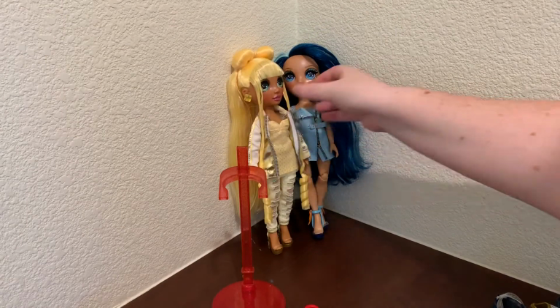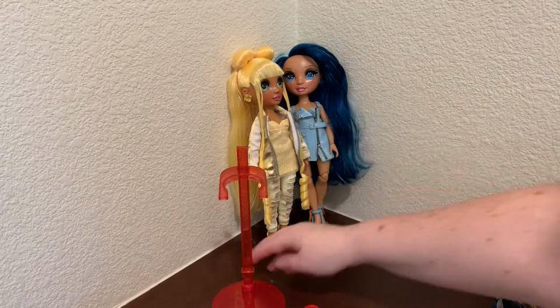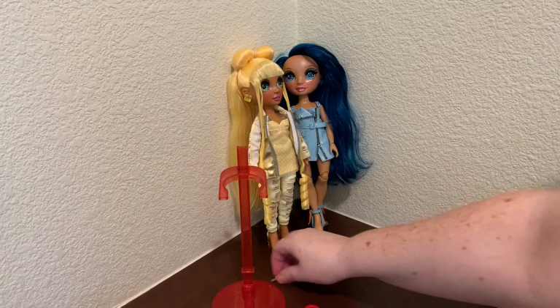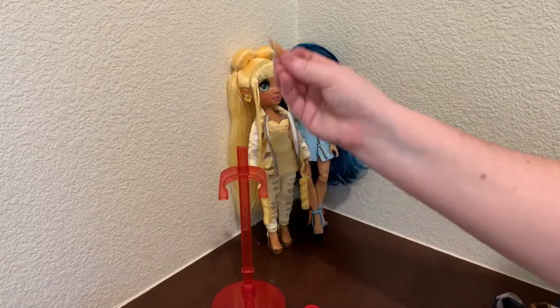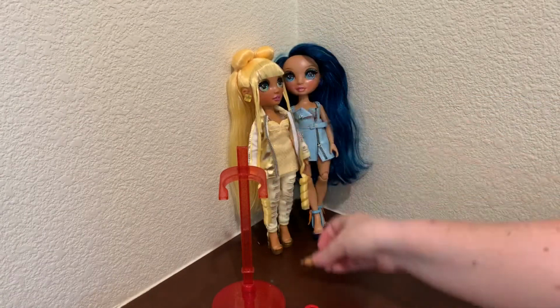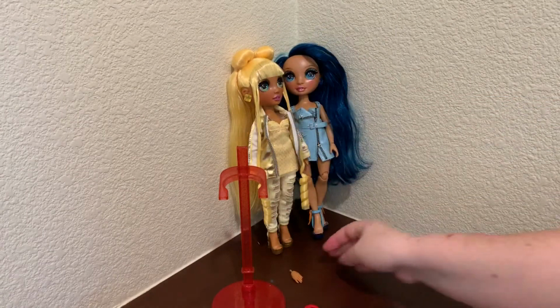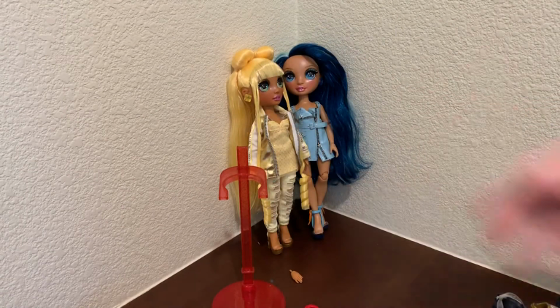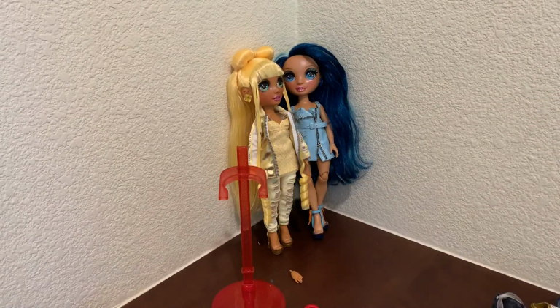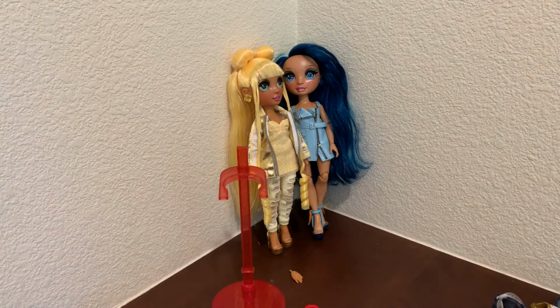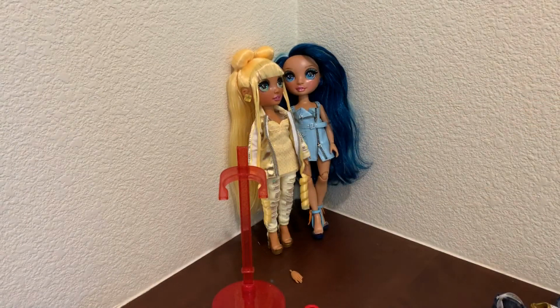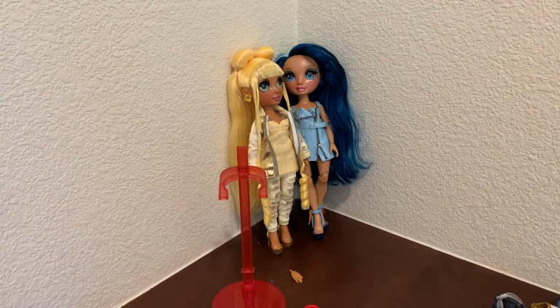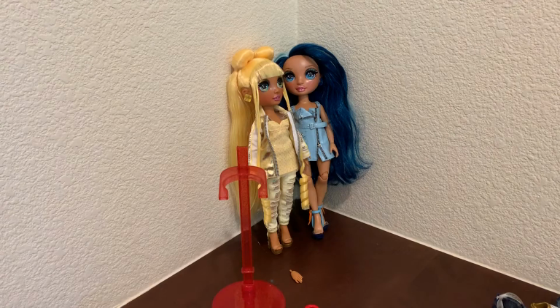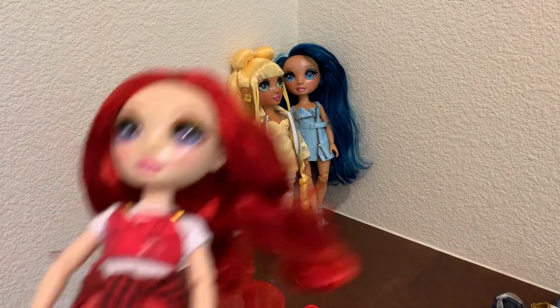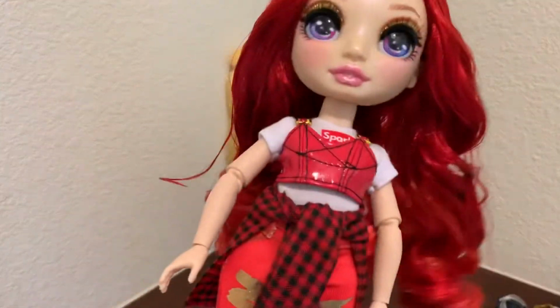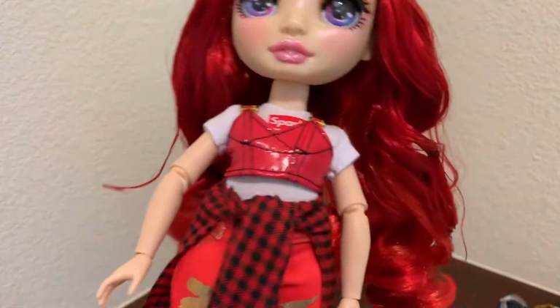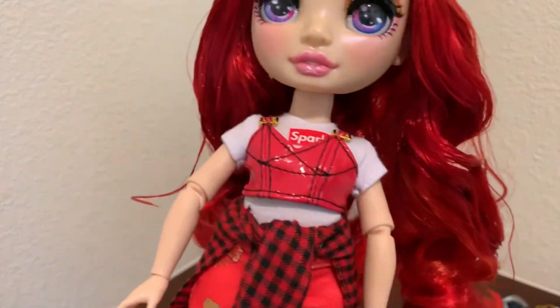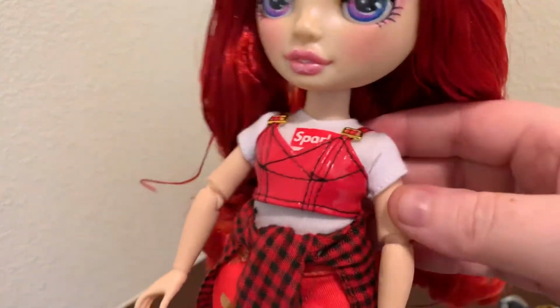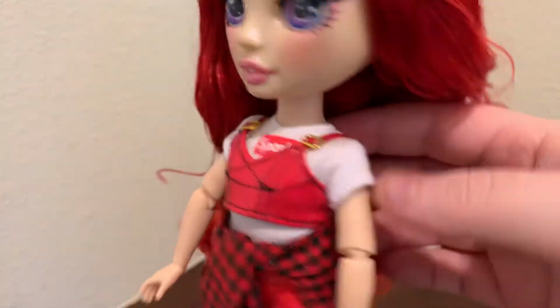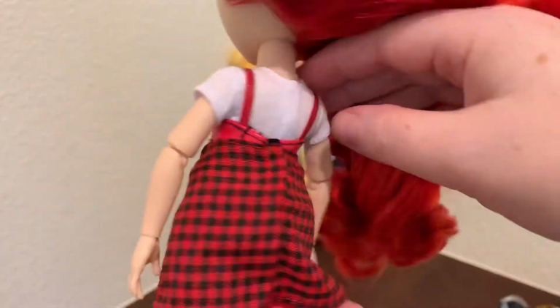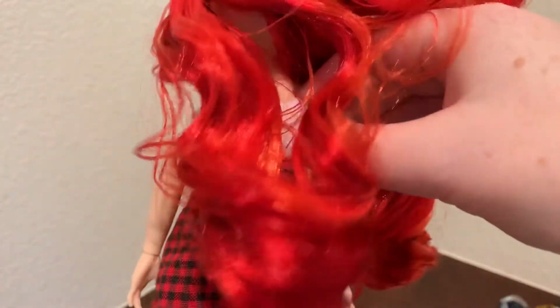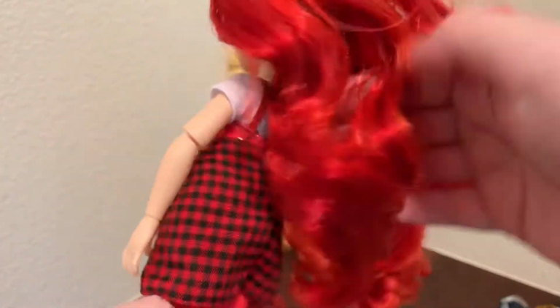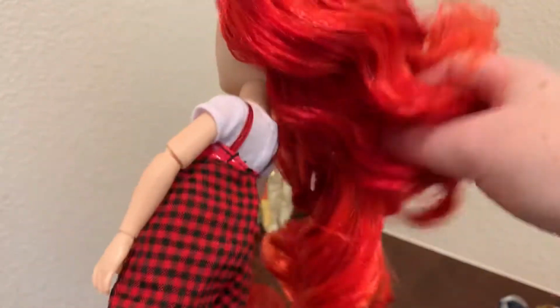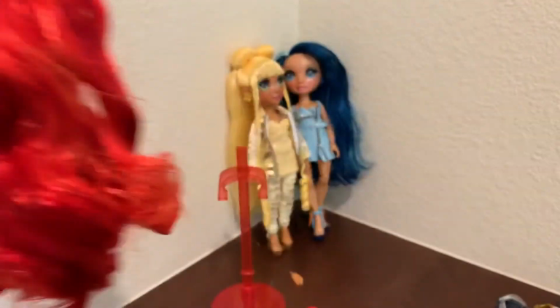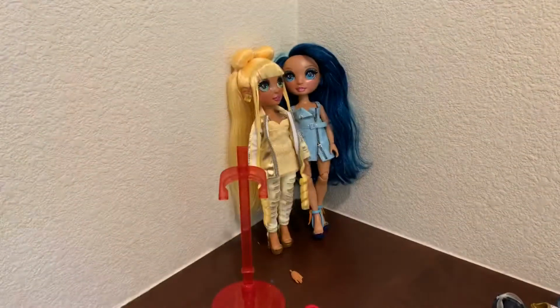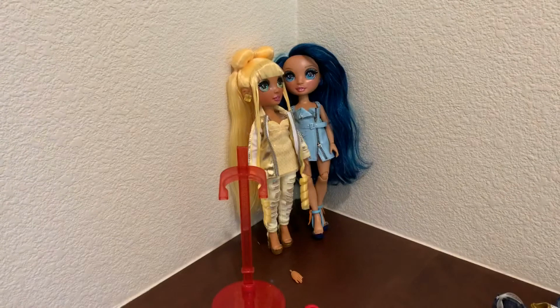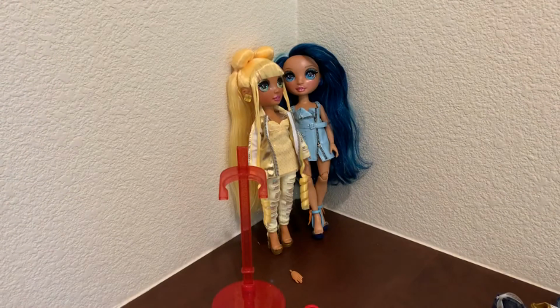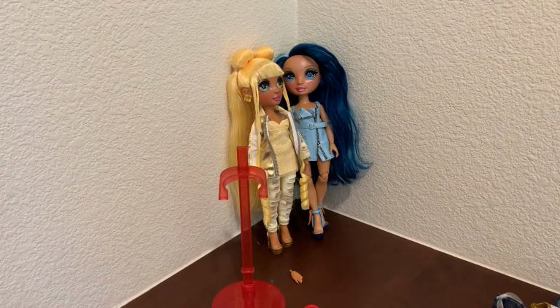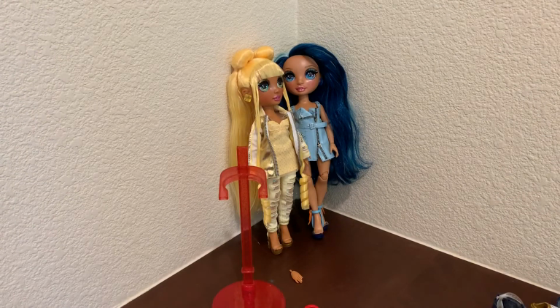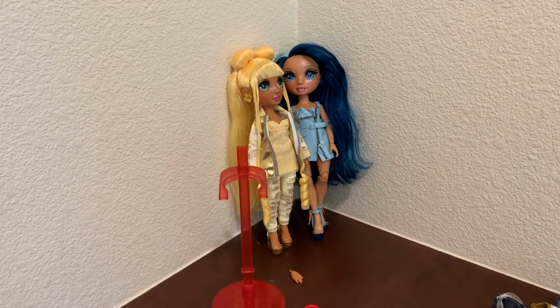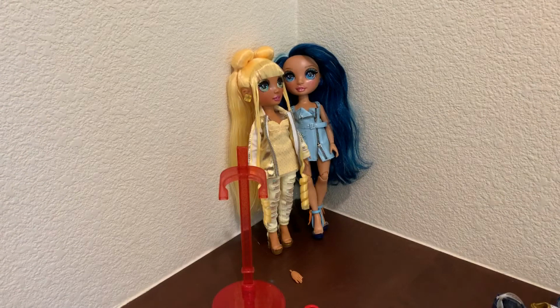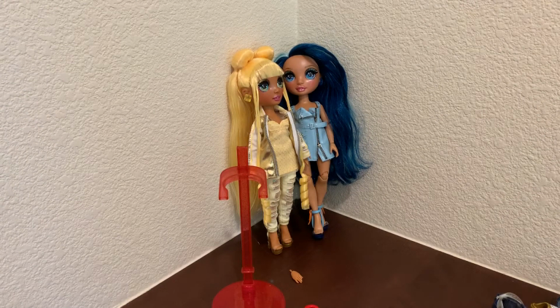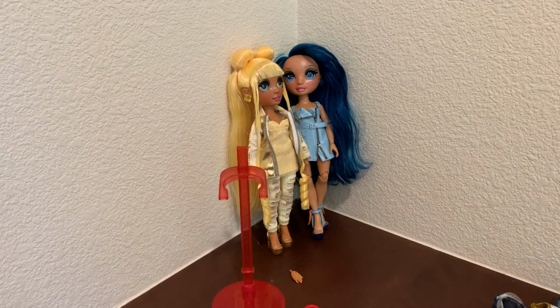Oh my gosh, she lost a hand! I'll reattach her hand later. Okay, so she comes with — this is a separate piece — the shirt. Let me take off the red top so we can see the top under it.